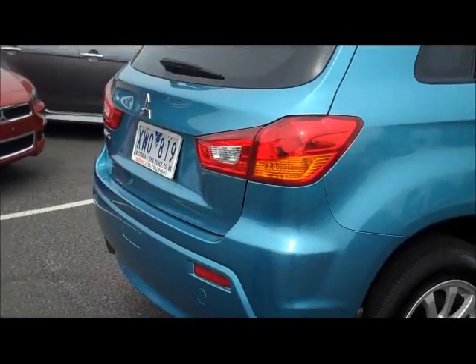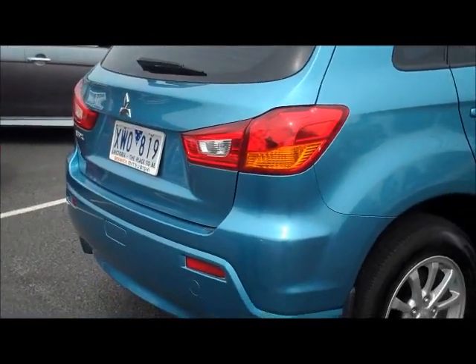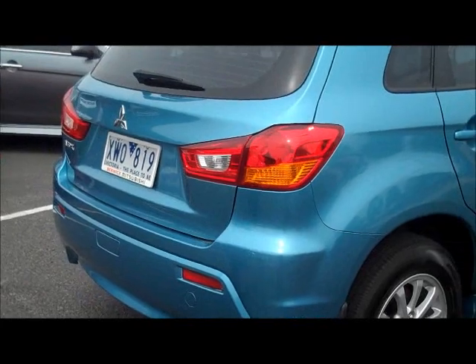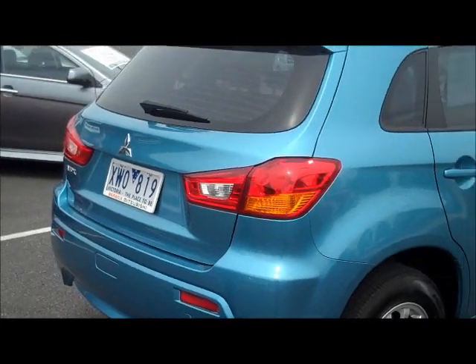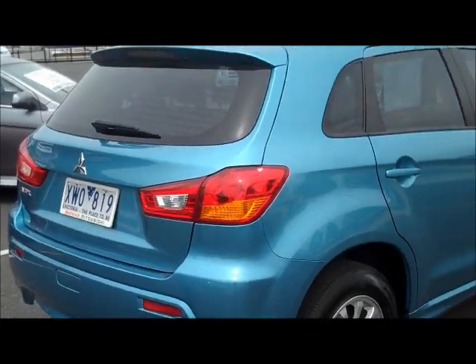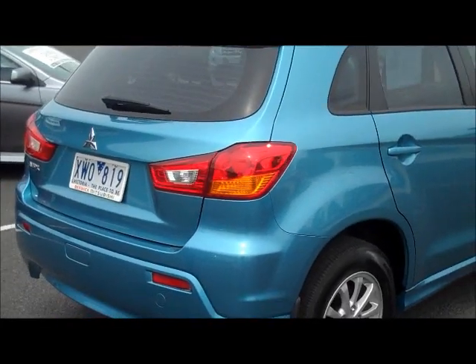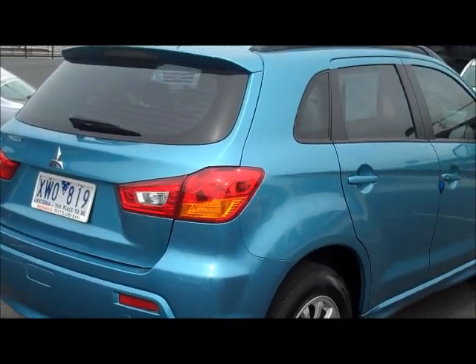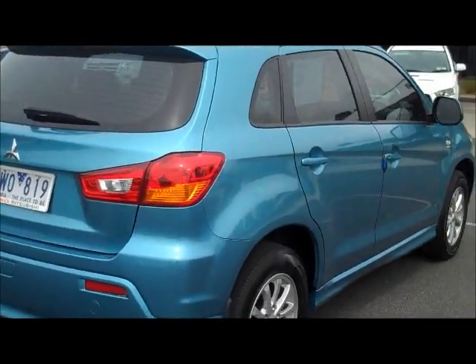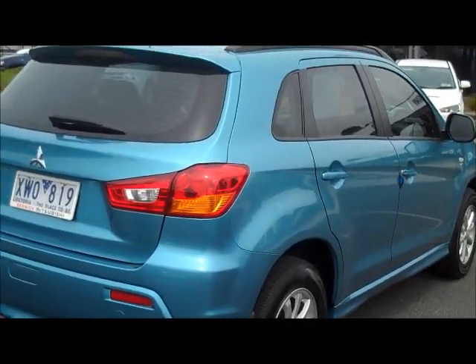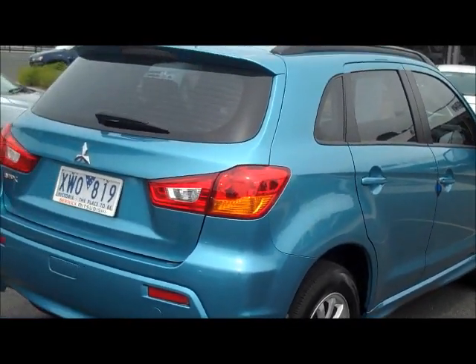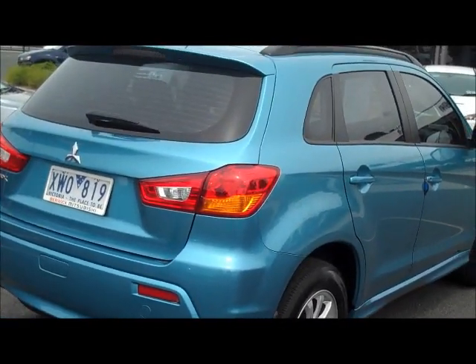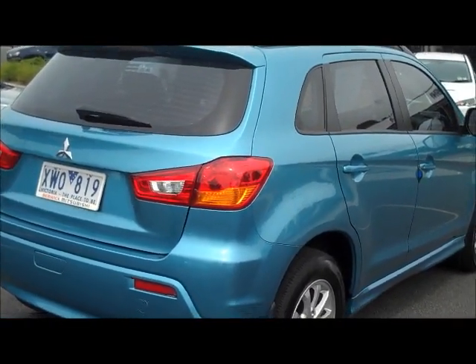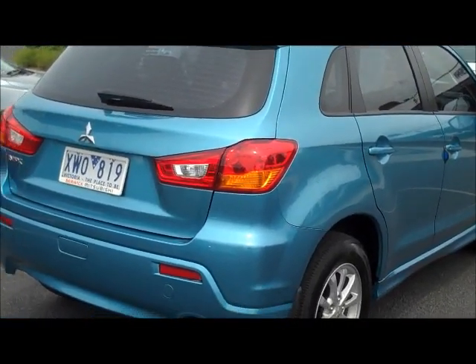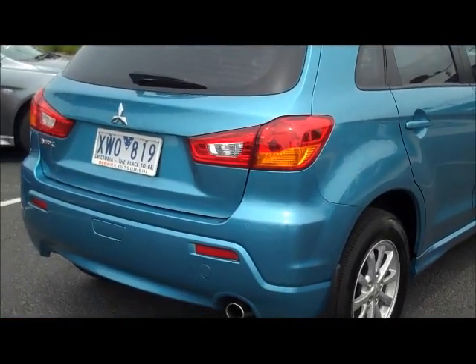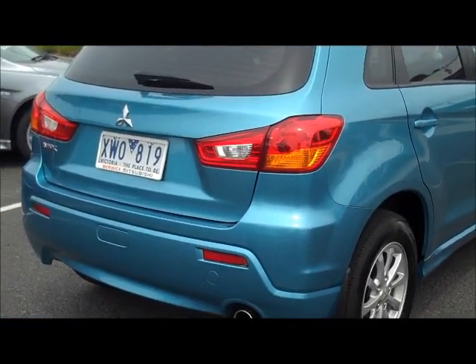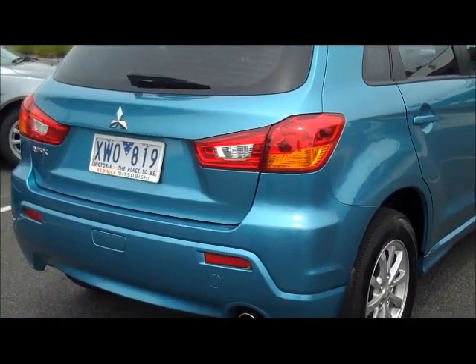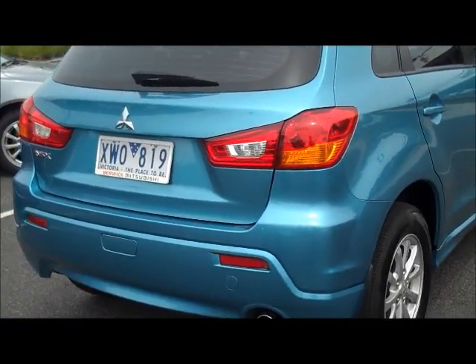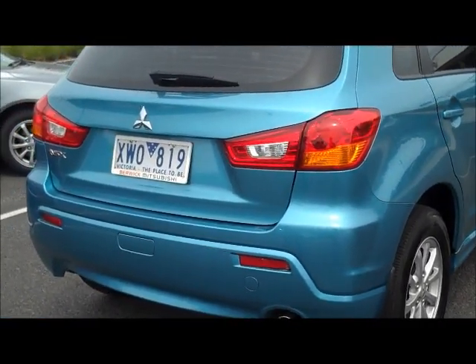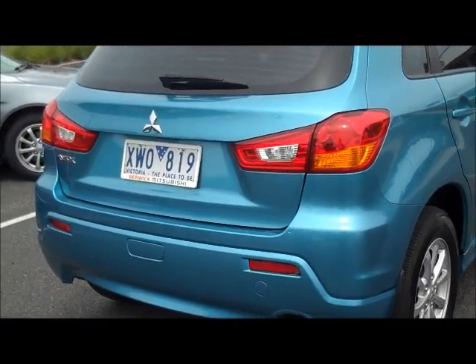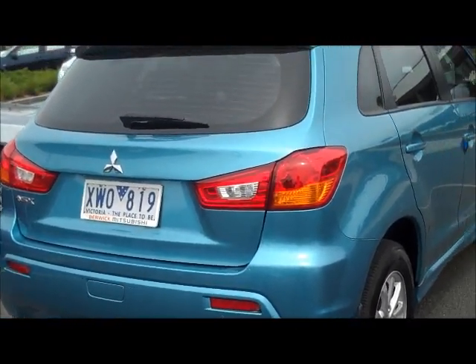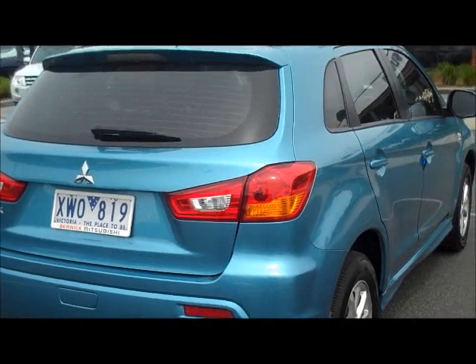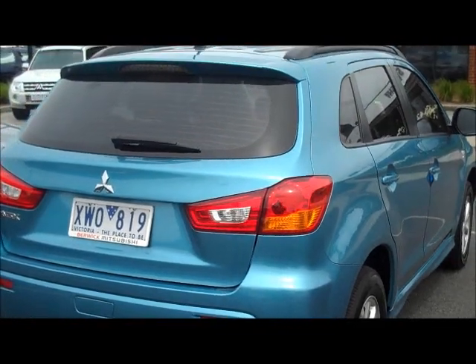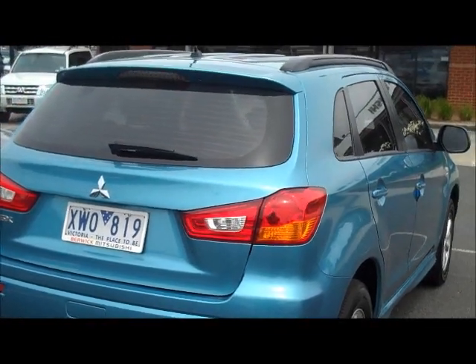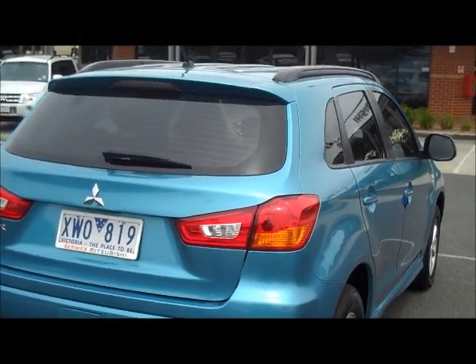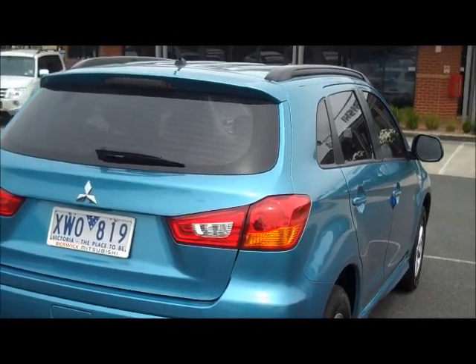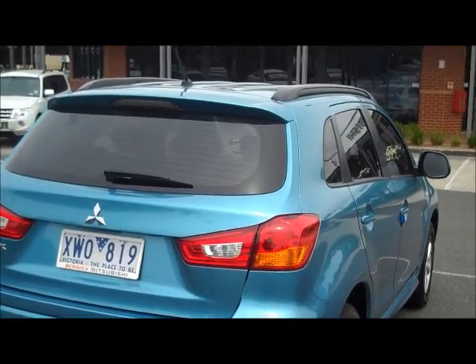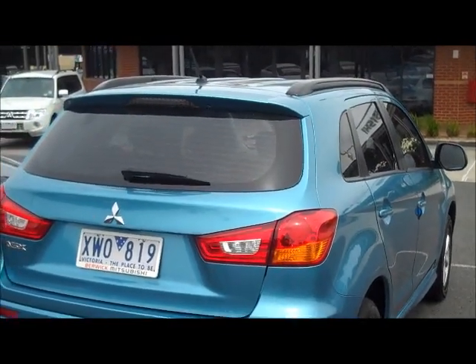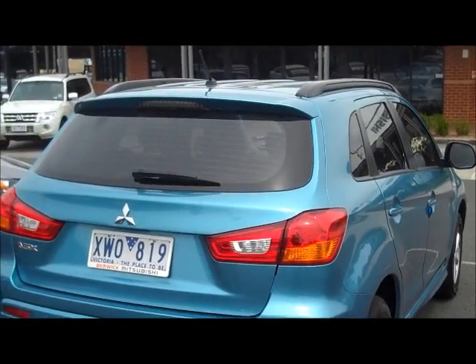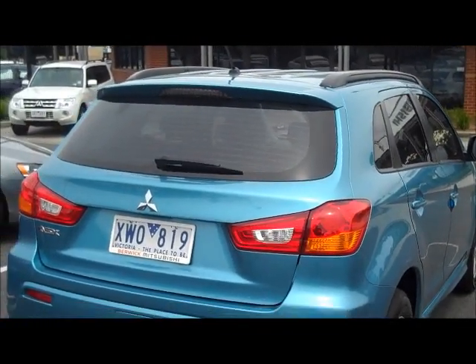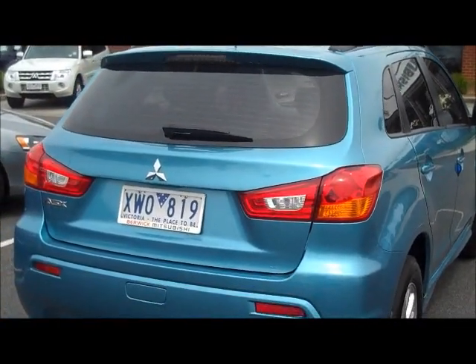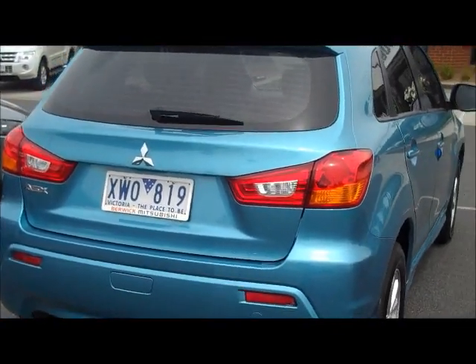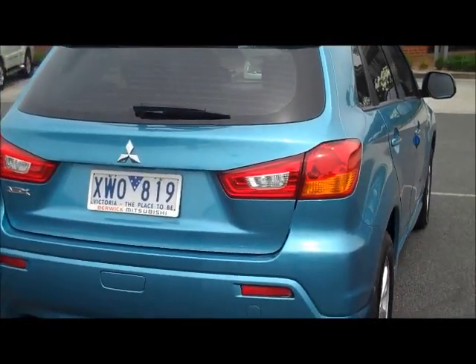Moving around to the back of the ASX, this is where you get to see some of the really nice styling from Mitsubishi. A bit of an aggressive stance at the back there — it does look quite nice.